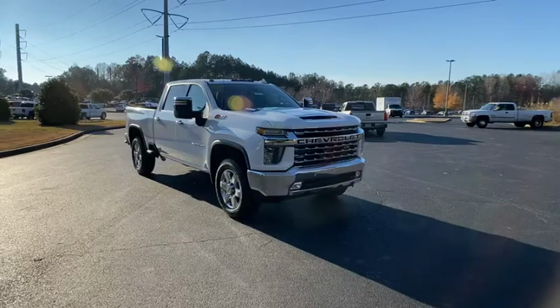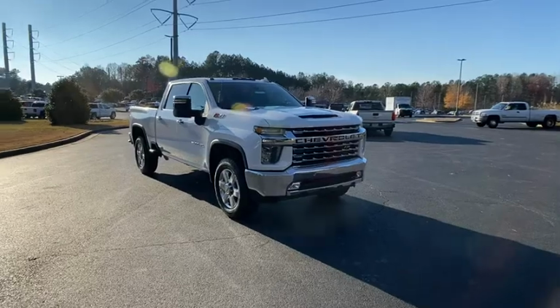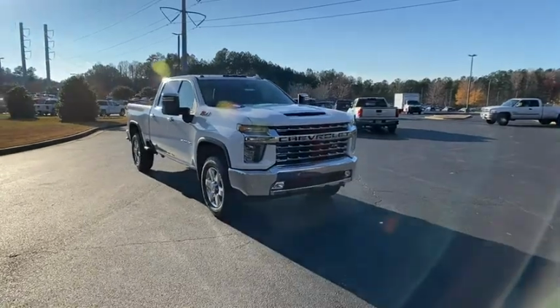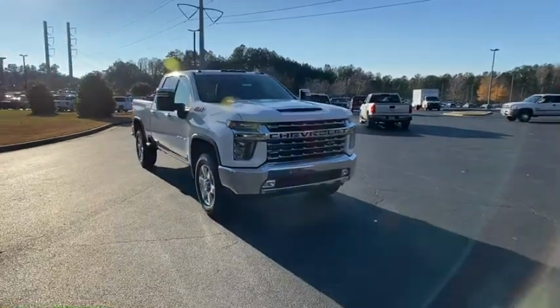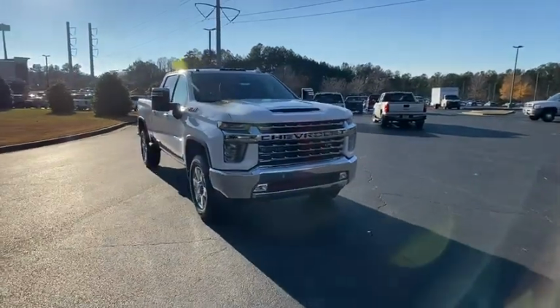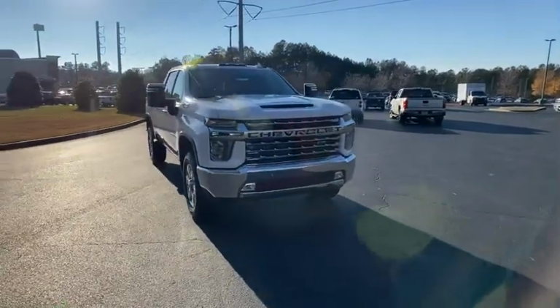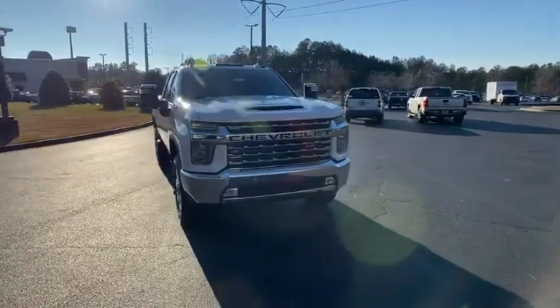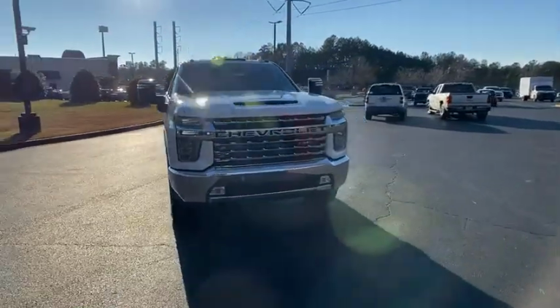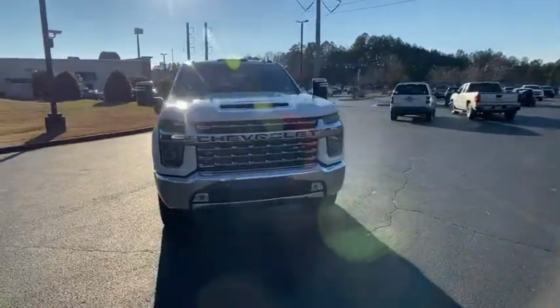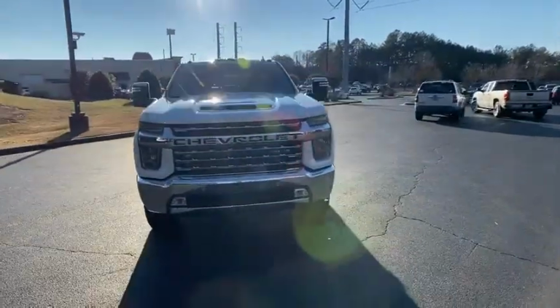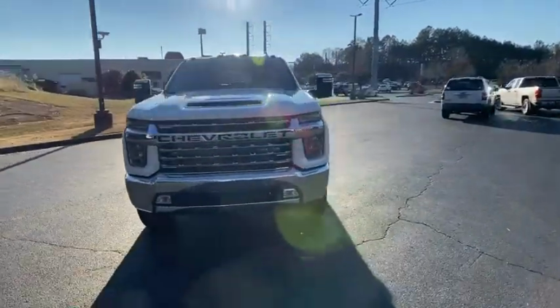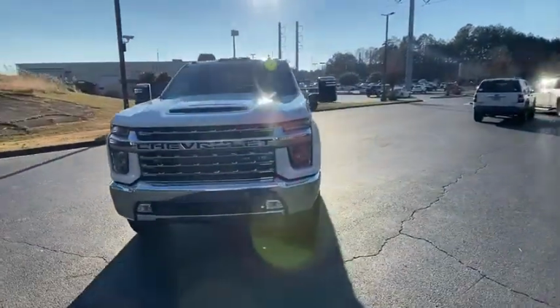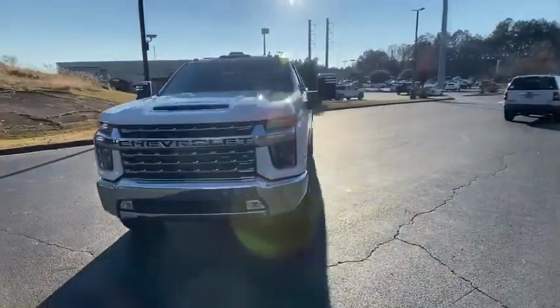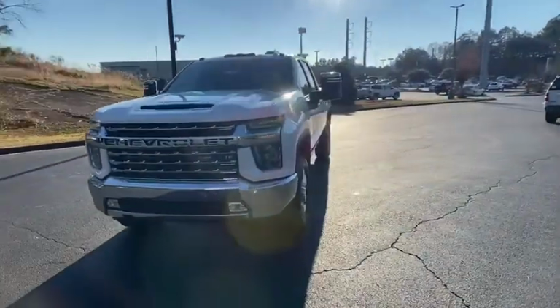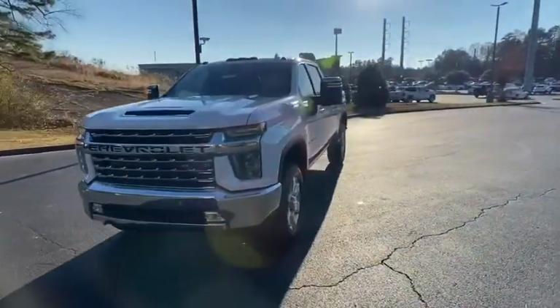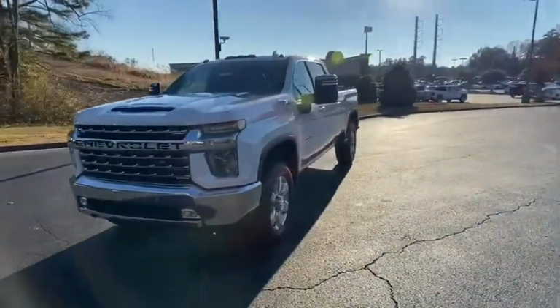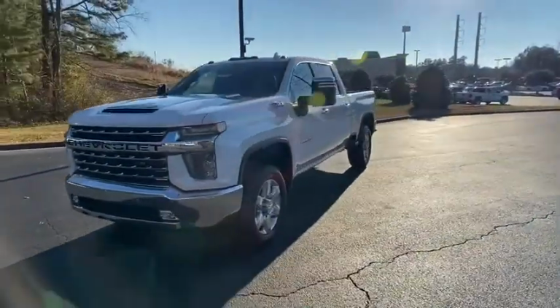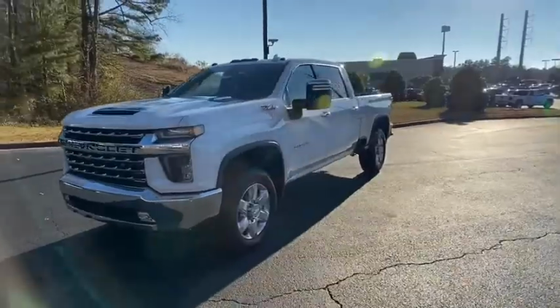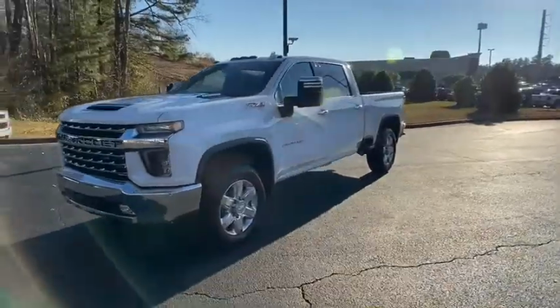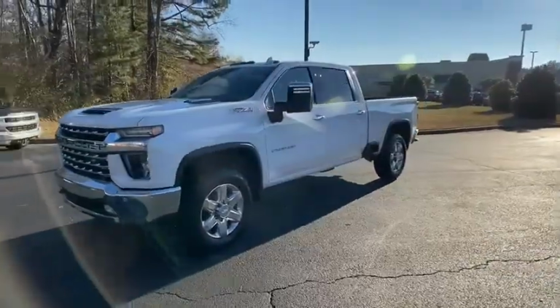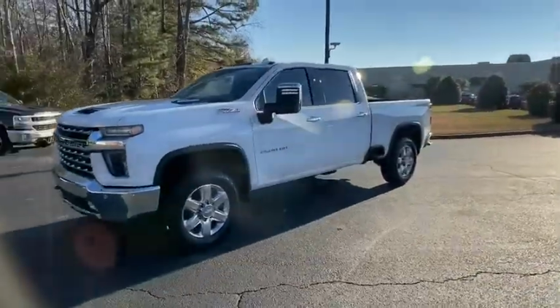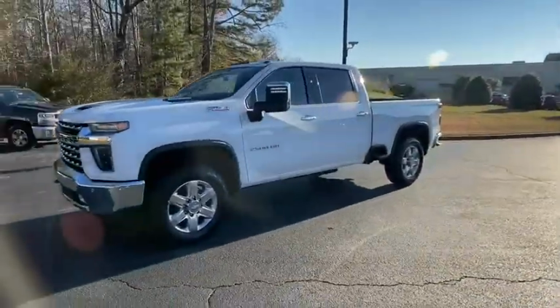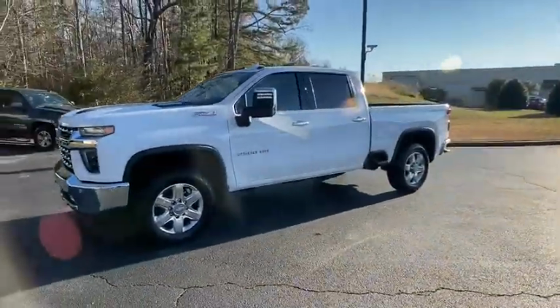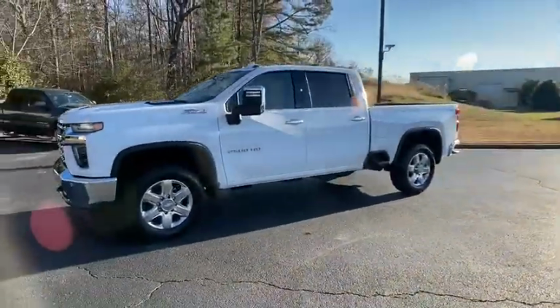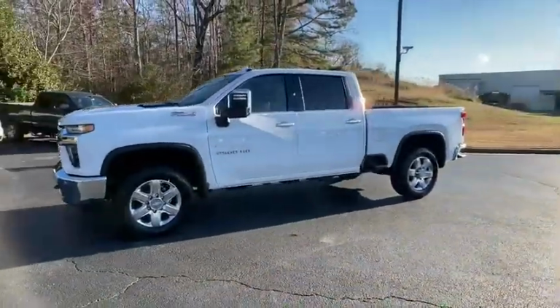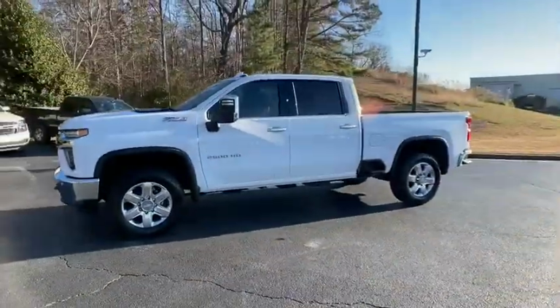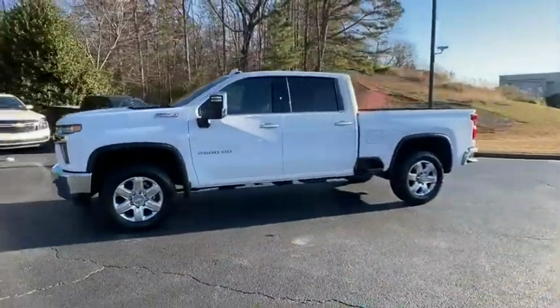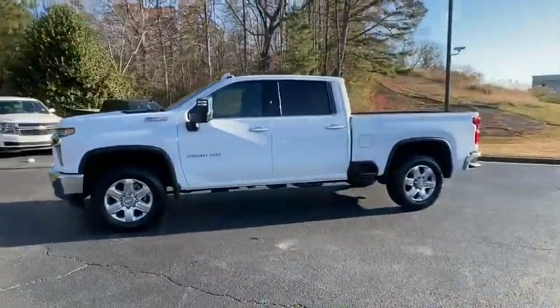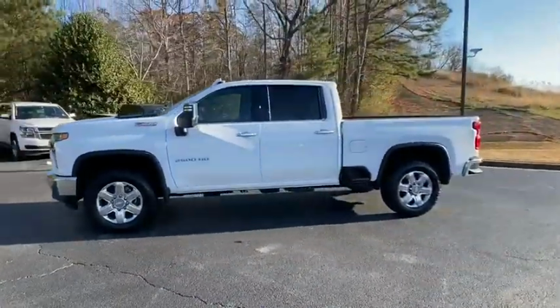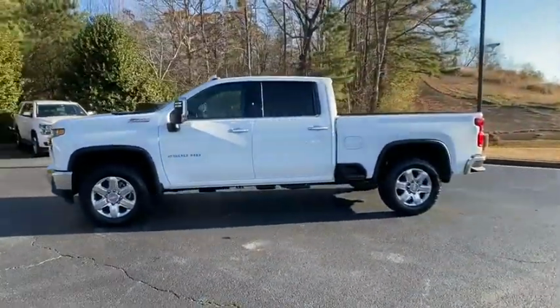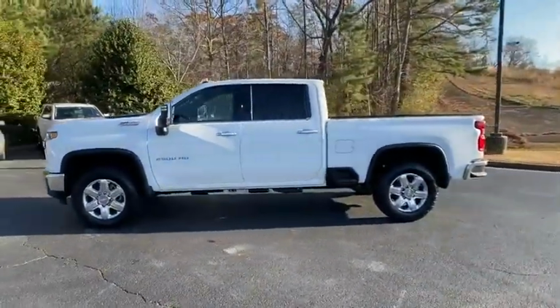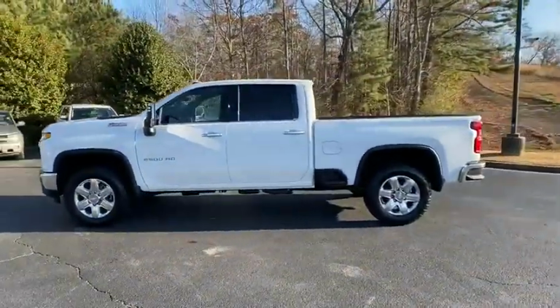Take a ride in the 2020 Chevrolet Silverado 2500 HD. This pickup truck pulls unlike any other. Here are some of this vehicle's great options.